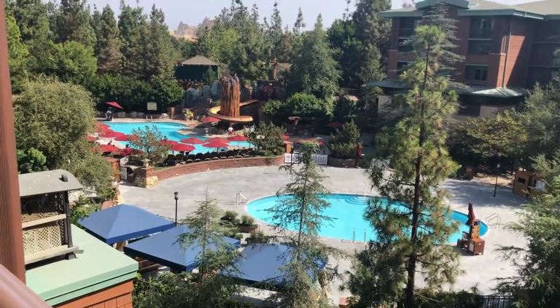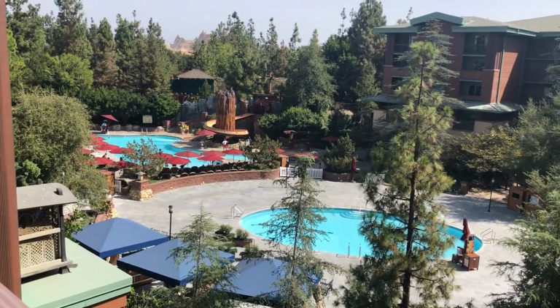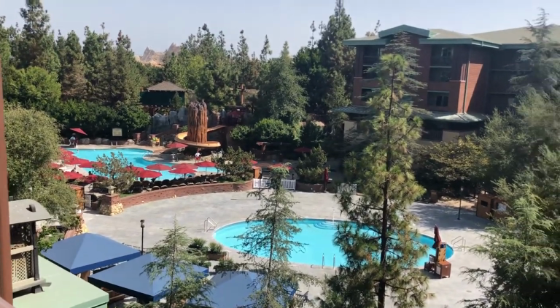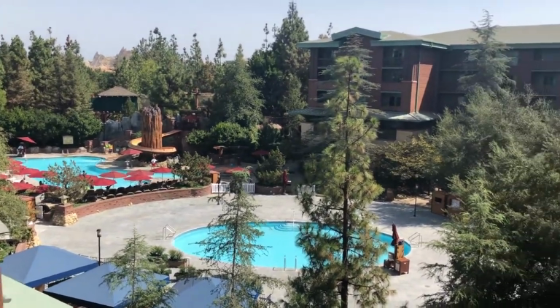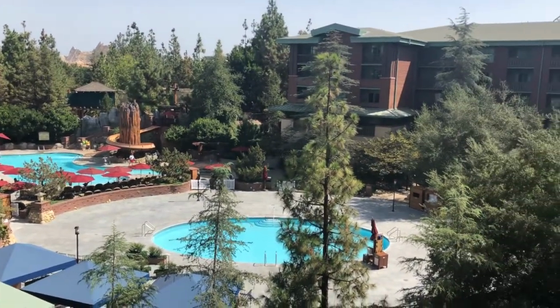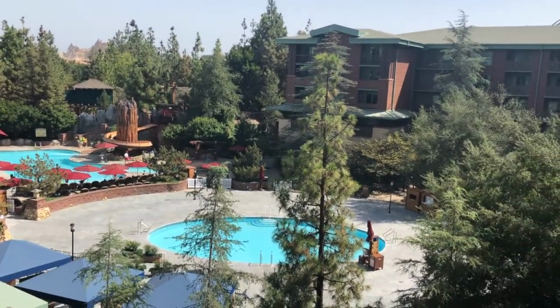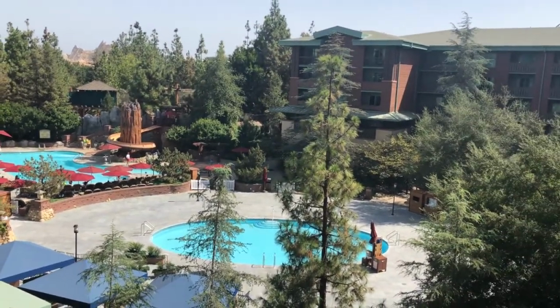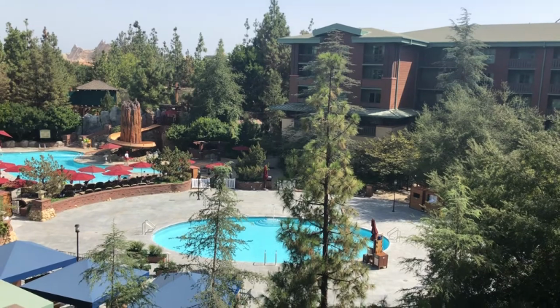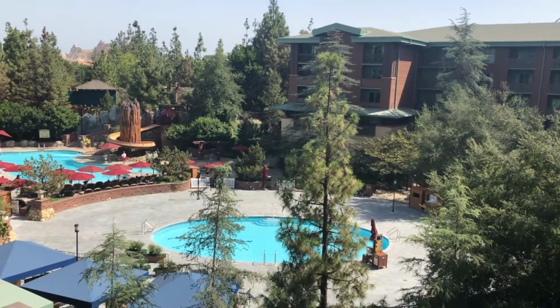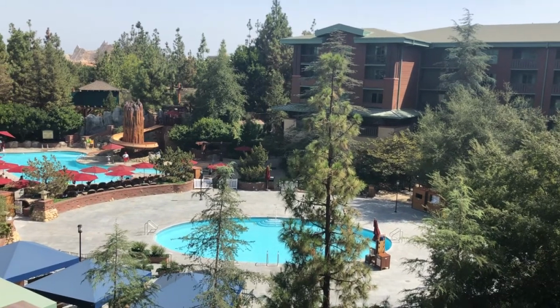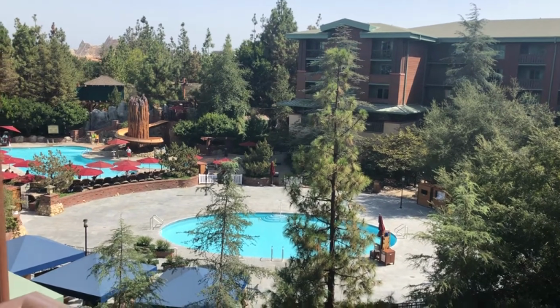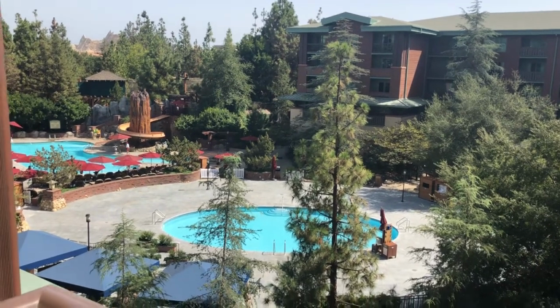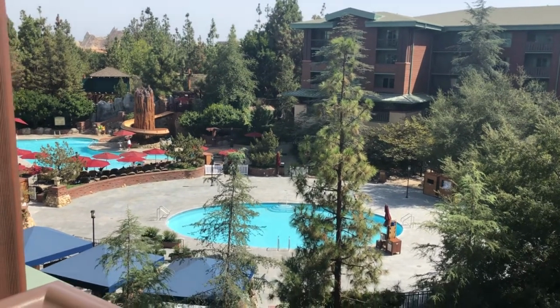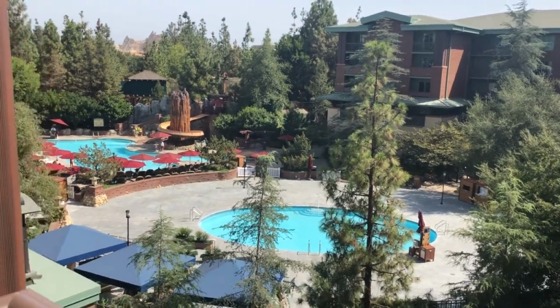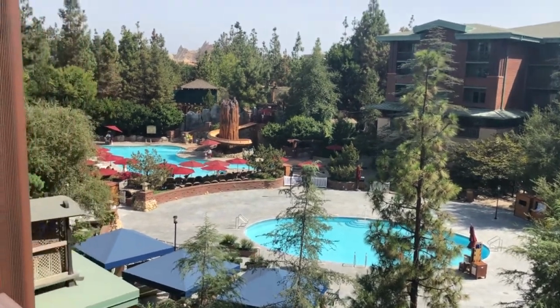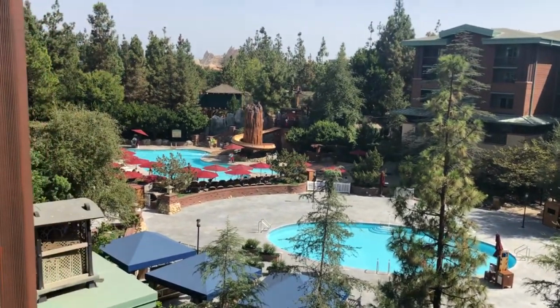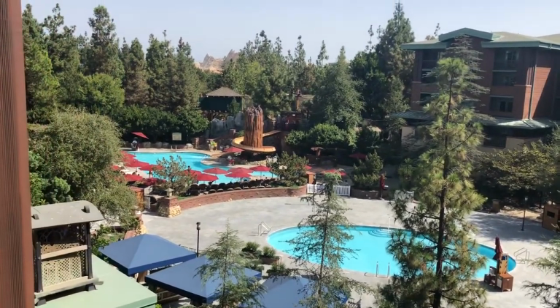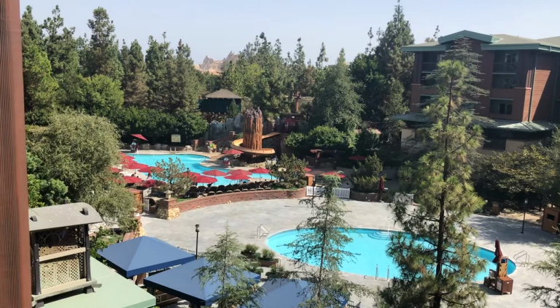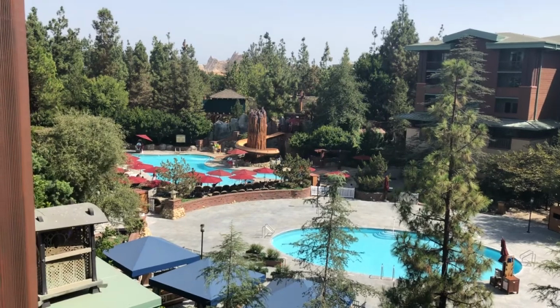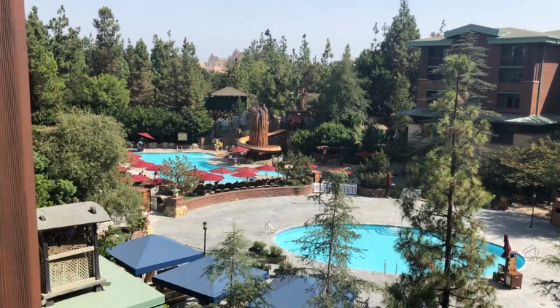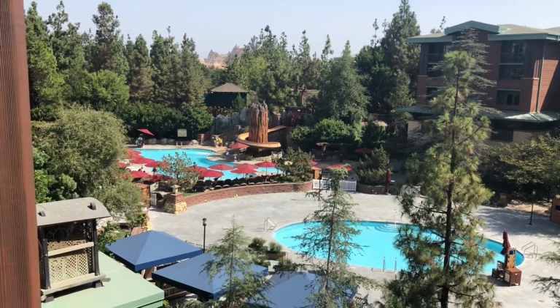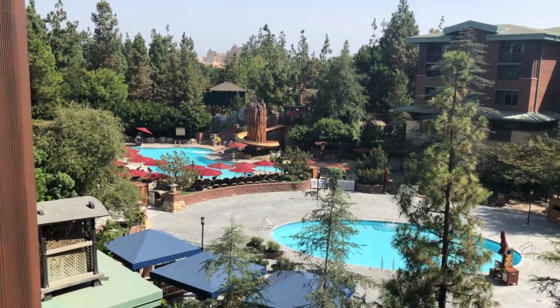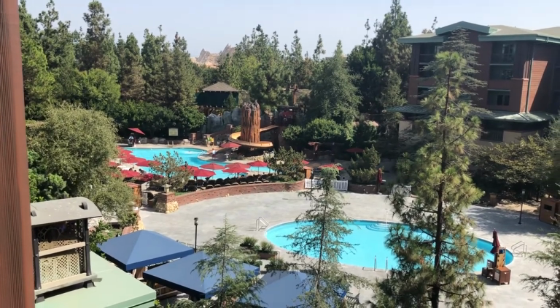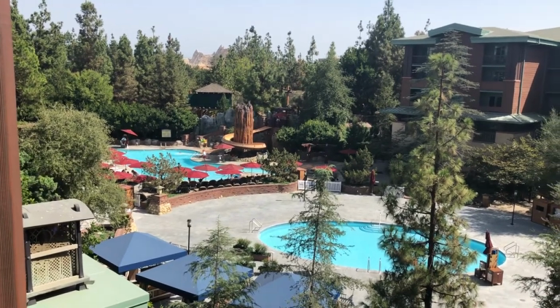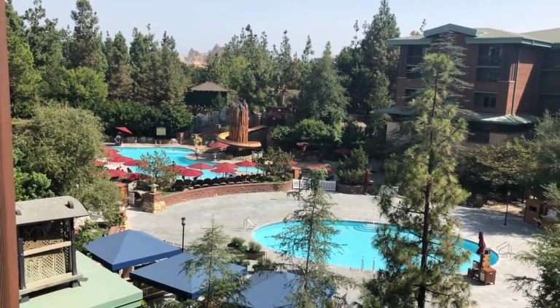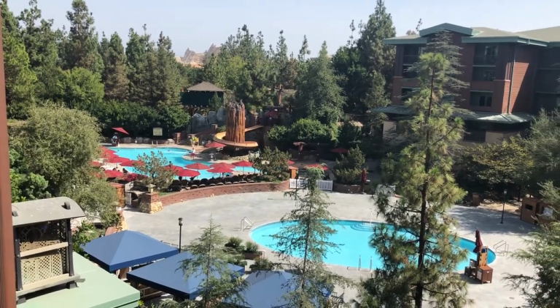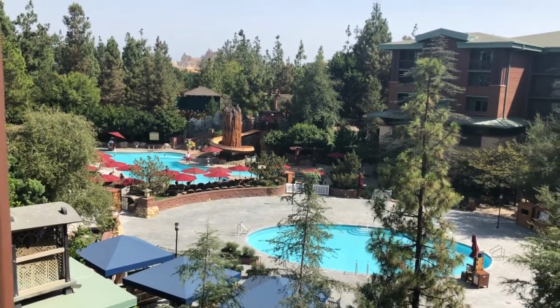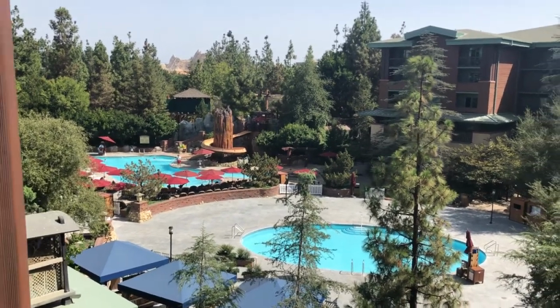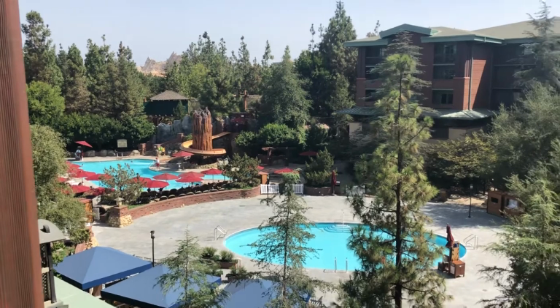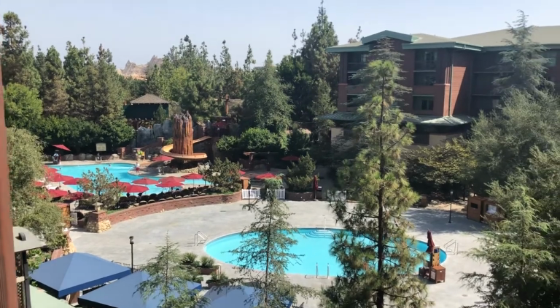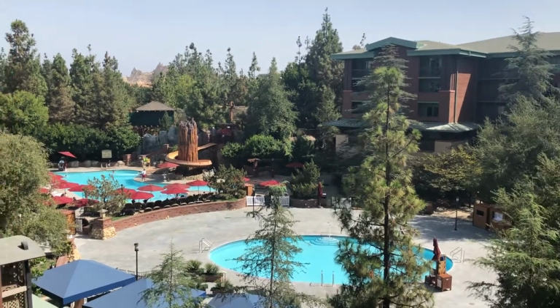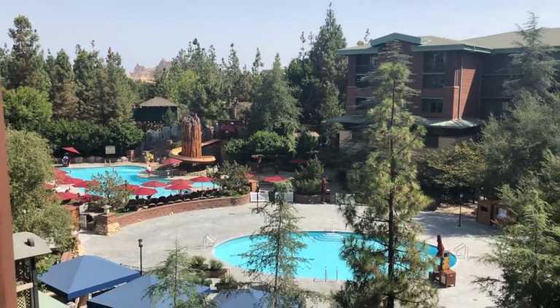For your next Disney vacation, please contact me at Melissa at CrazyImaginationTravel.com. I will take great care of you, and we will book your Disneyland vacation. See you real soon. Bye-bye.